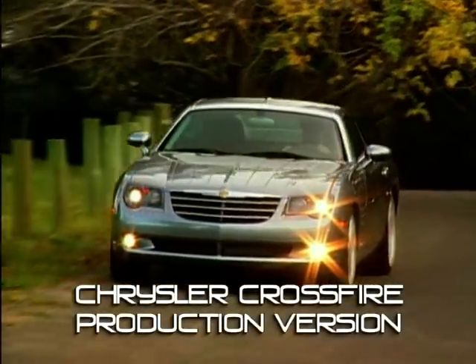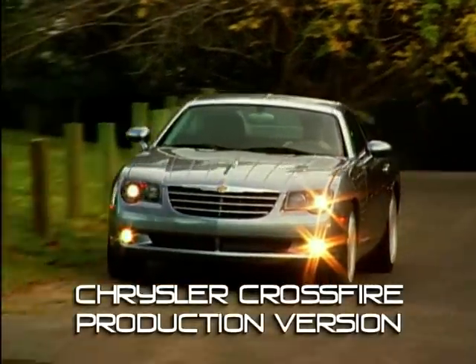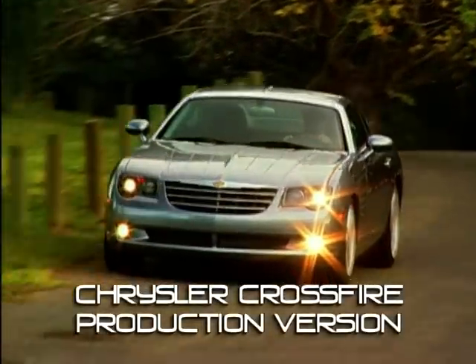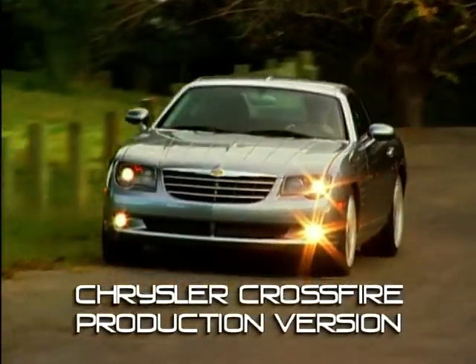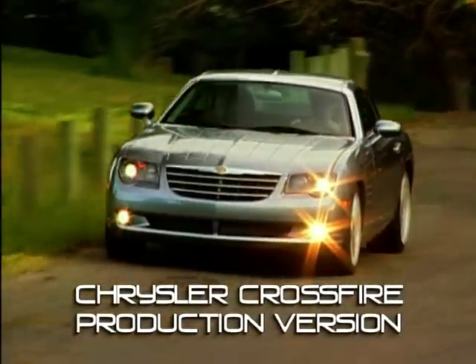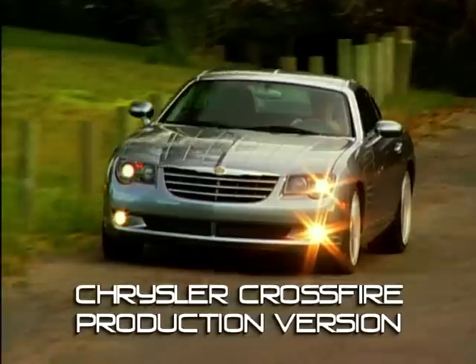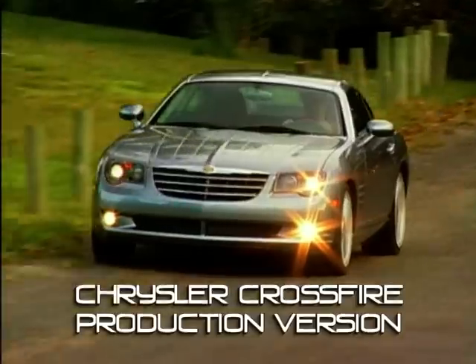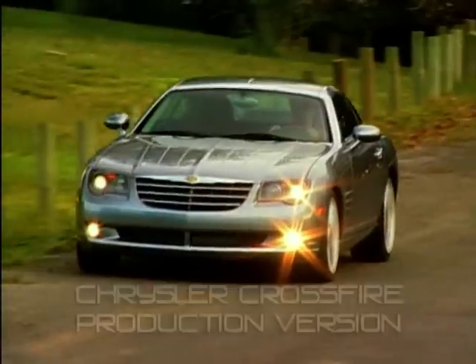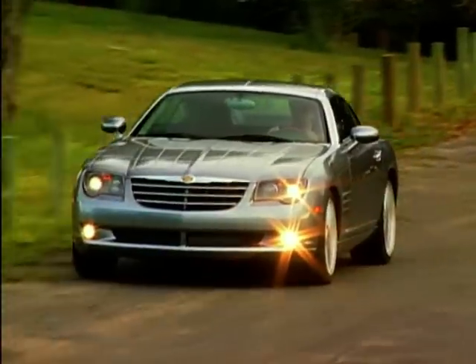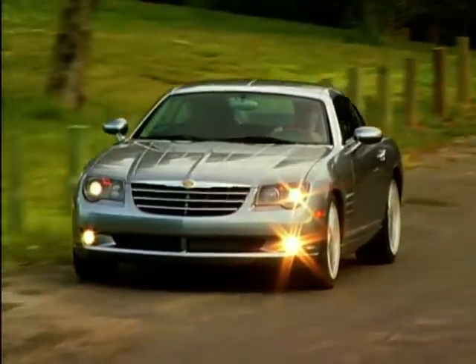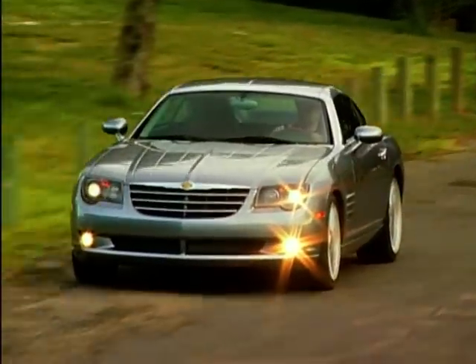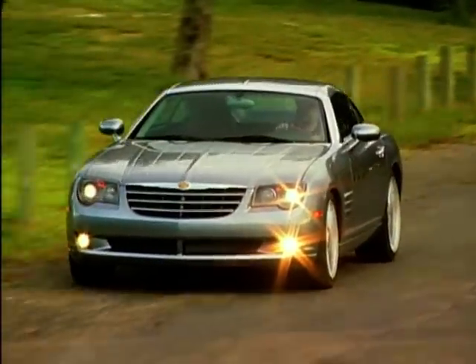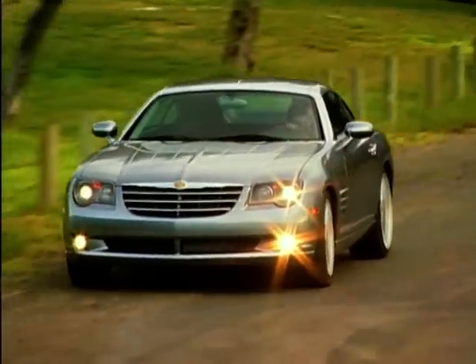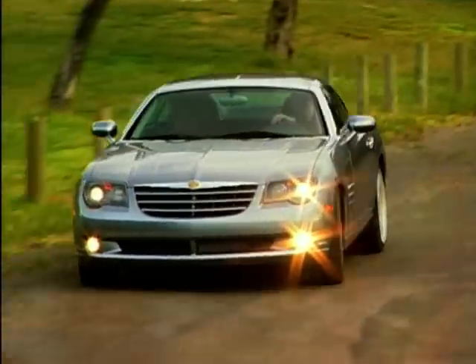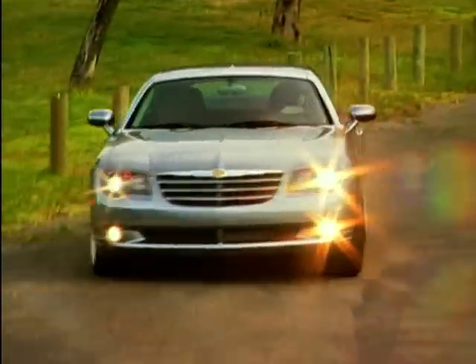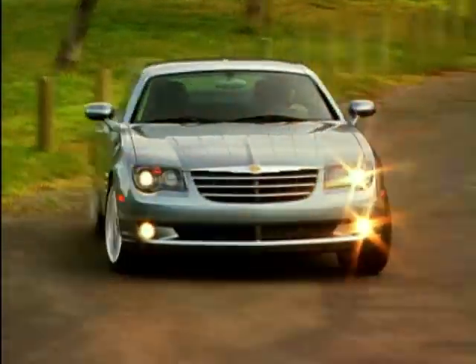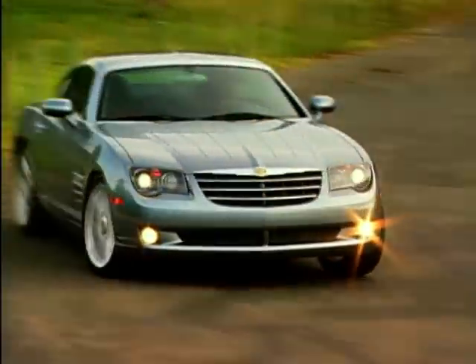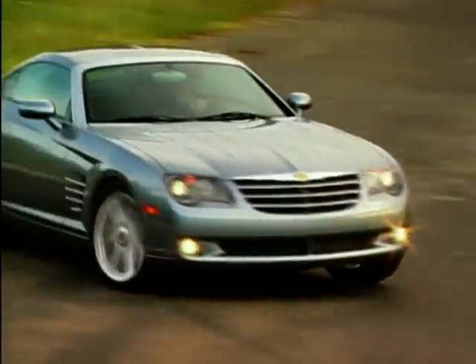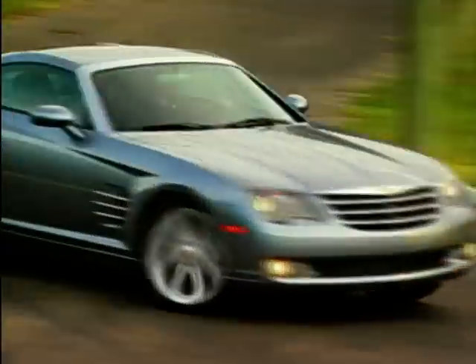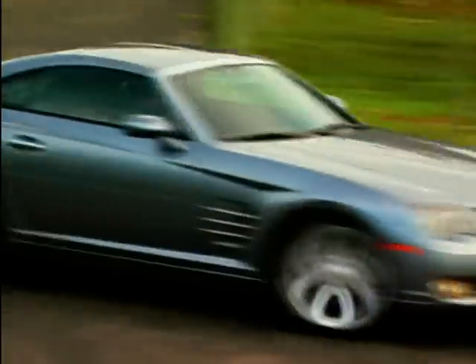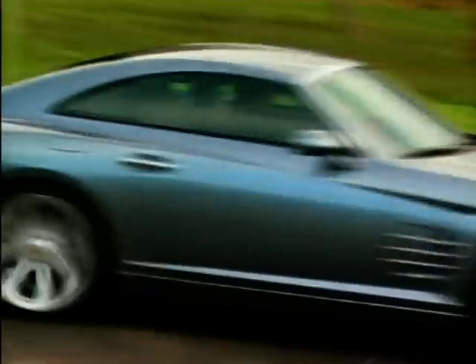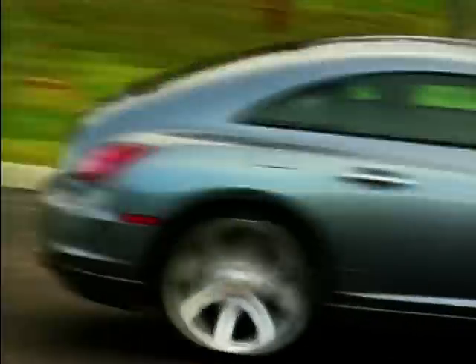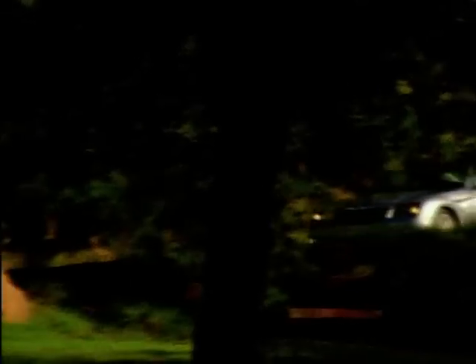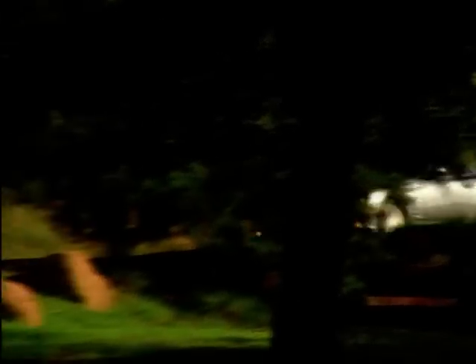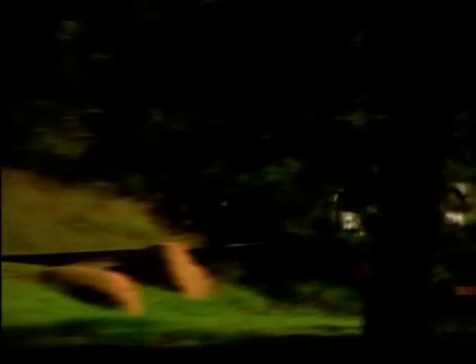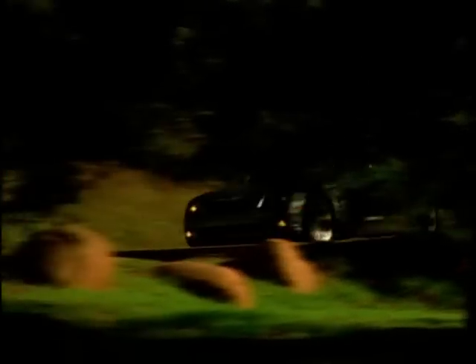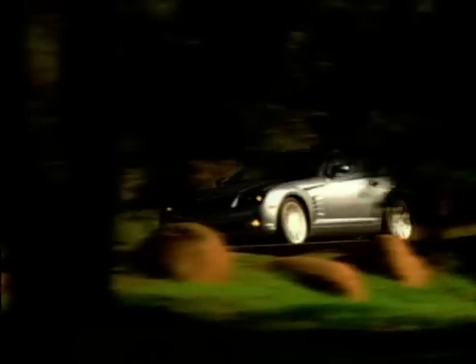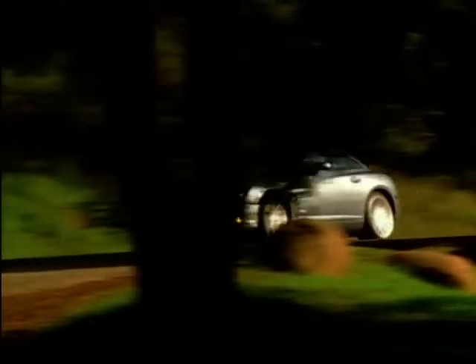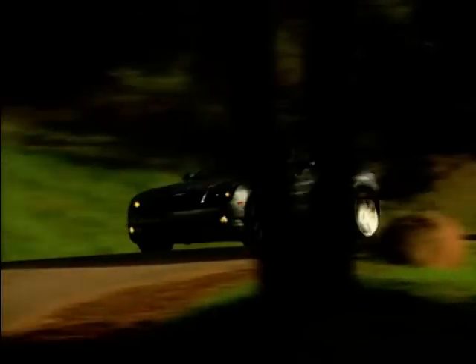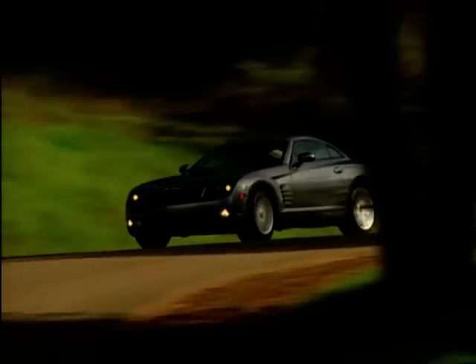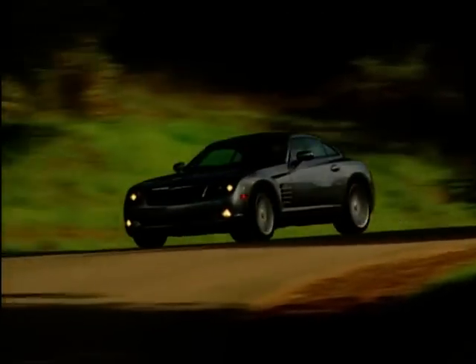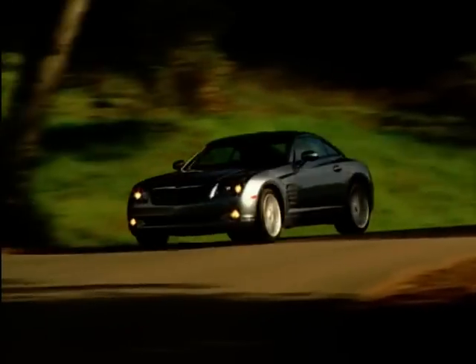So here we are, less than a year later, which is astonishing. The Chrysler Crossfire is a production-line ready car, to be manufactured in Germany.